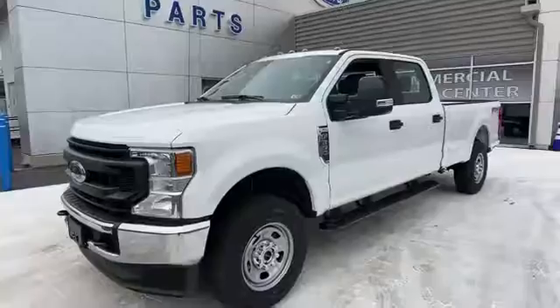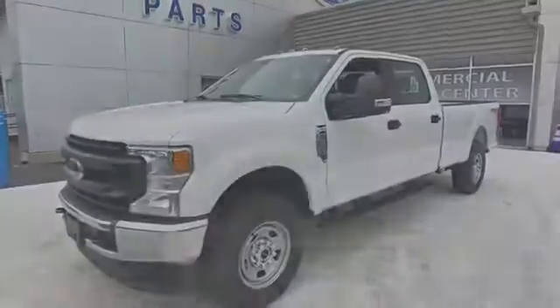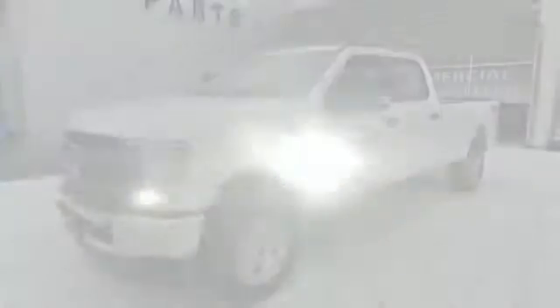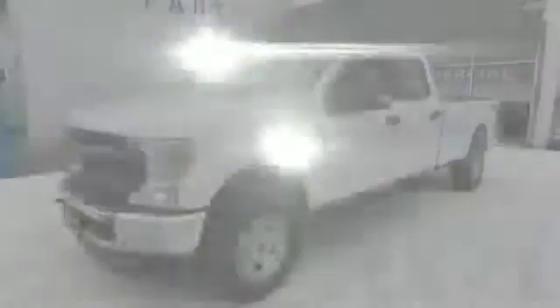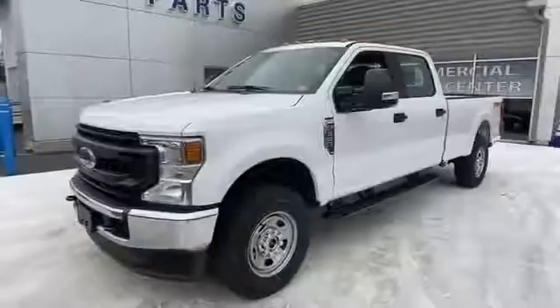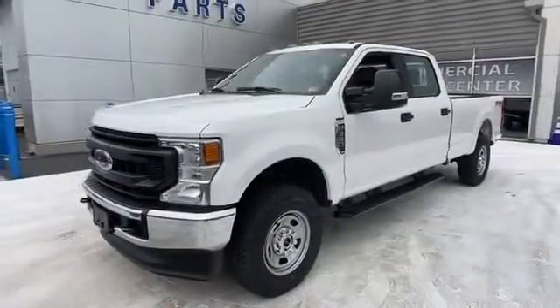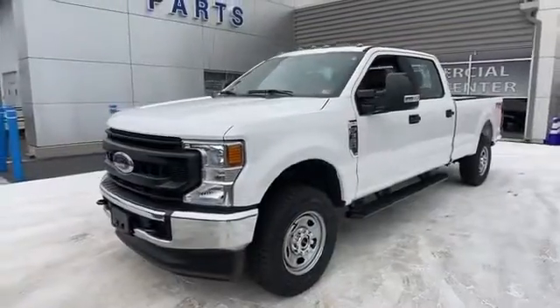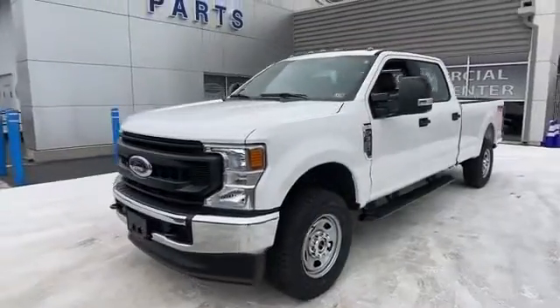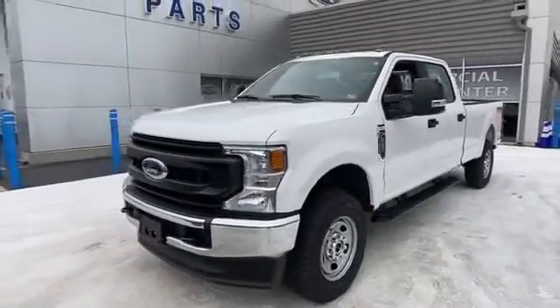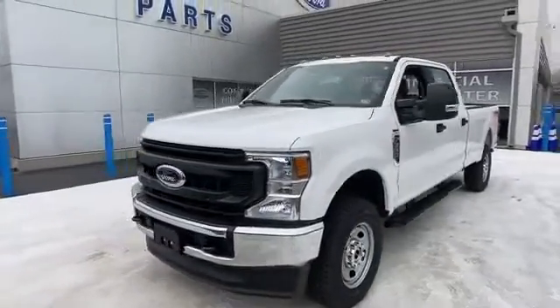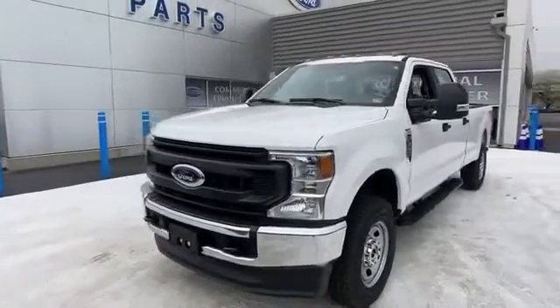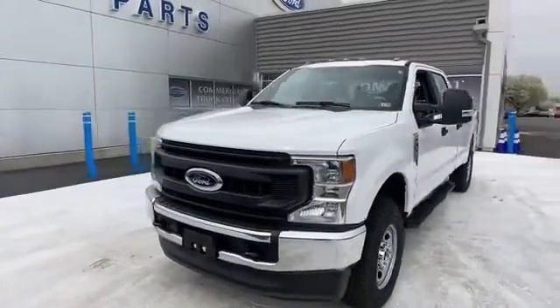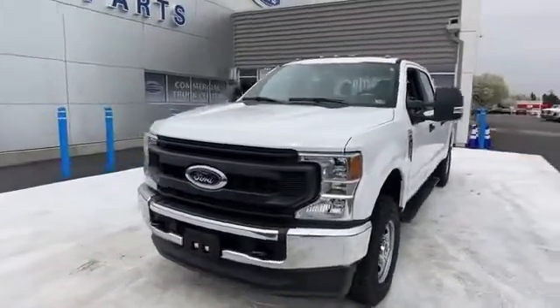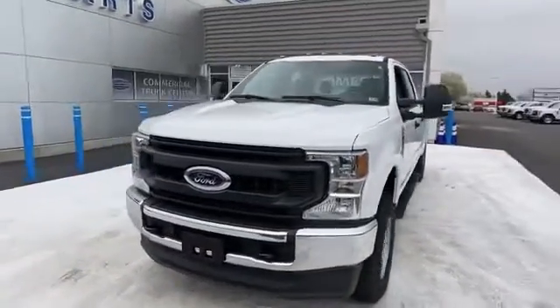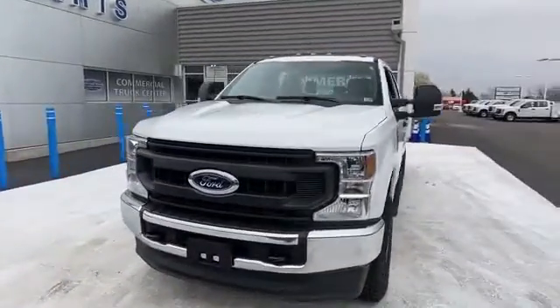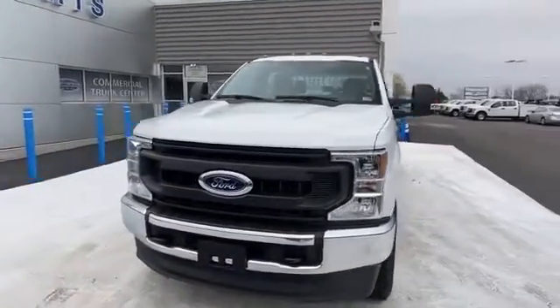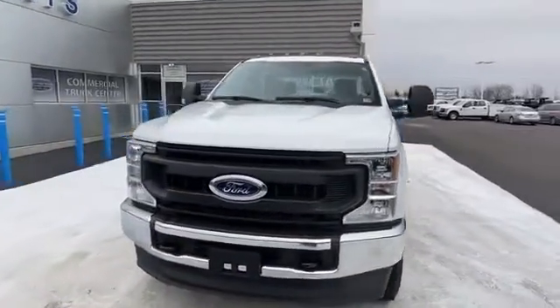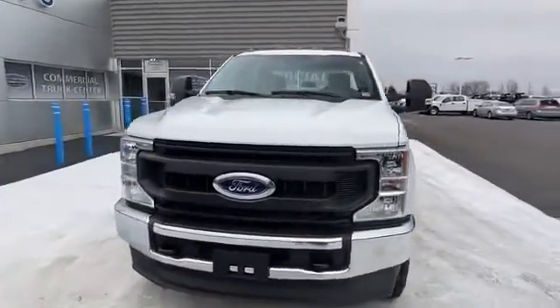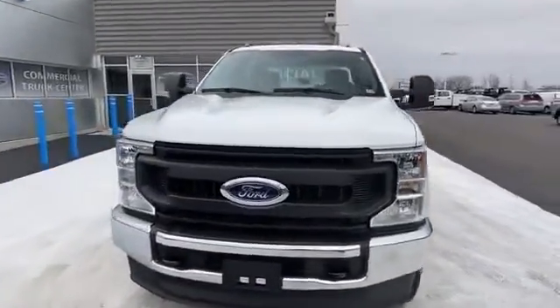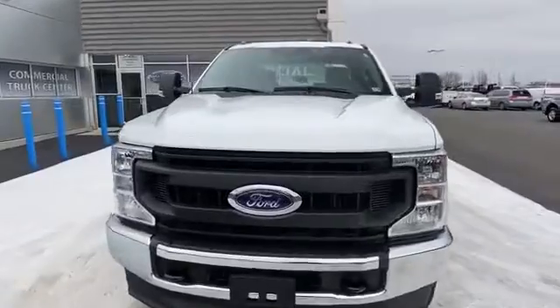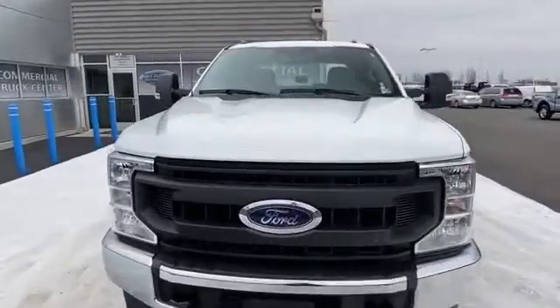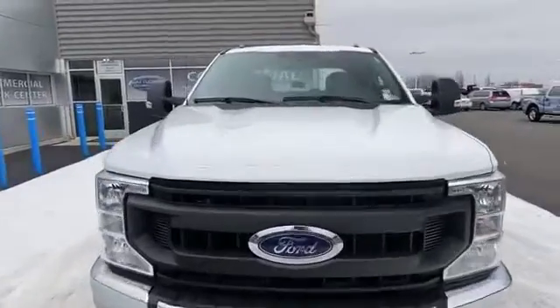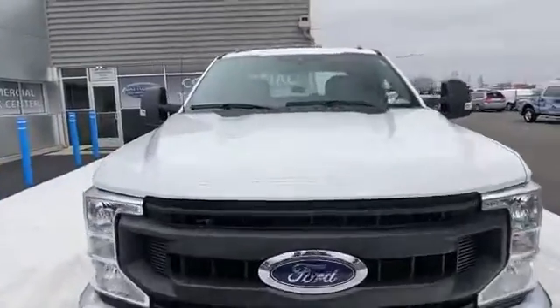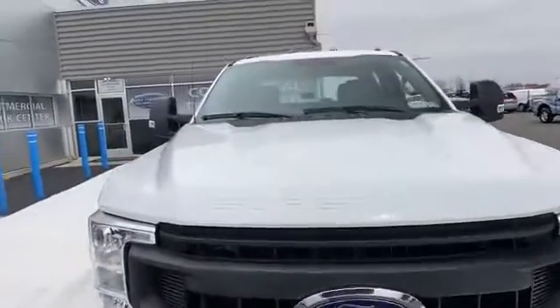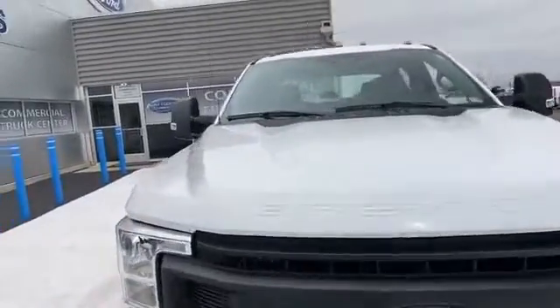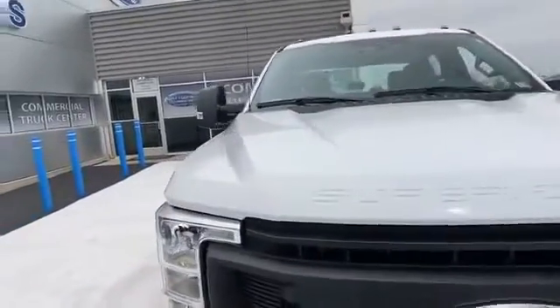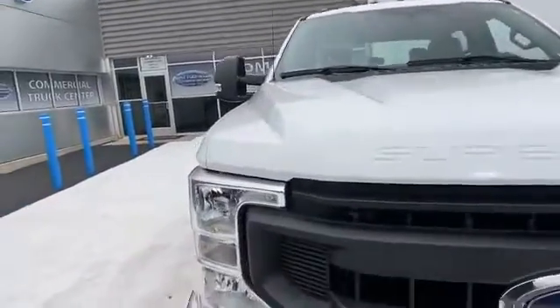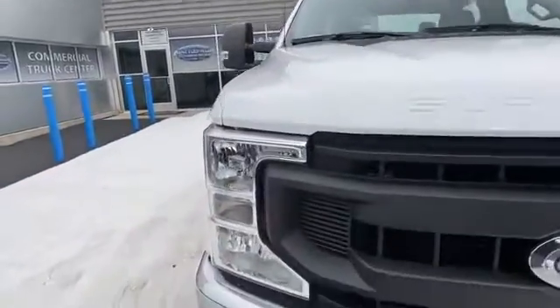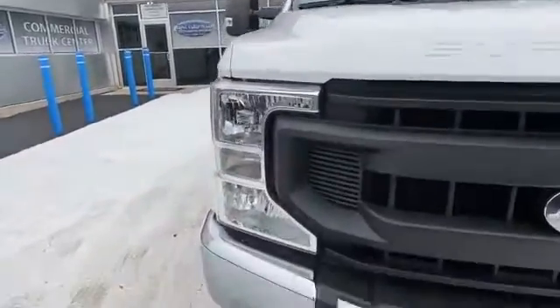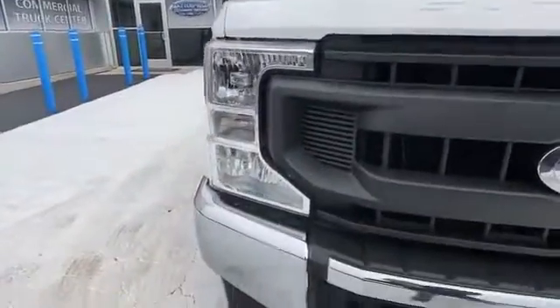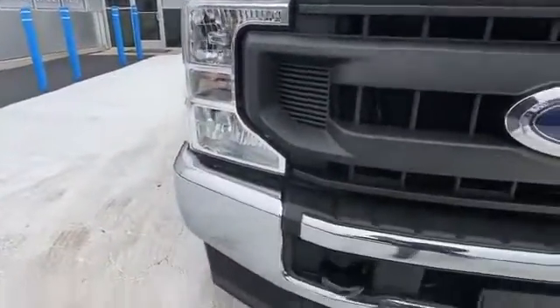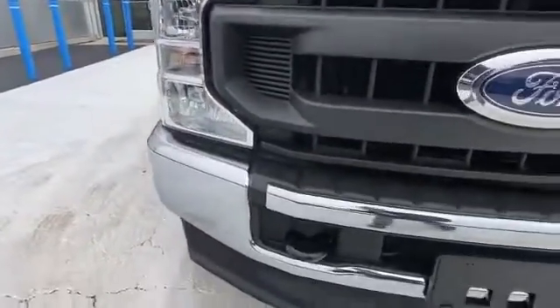2020 Ford Super Duty F-350 SRW. This pickup truck offers two full rows of seating for premium comfort.